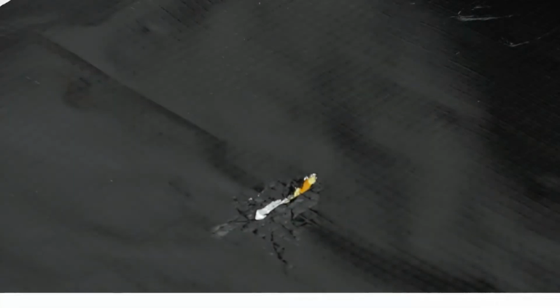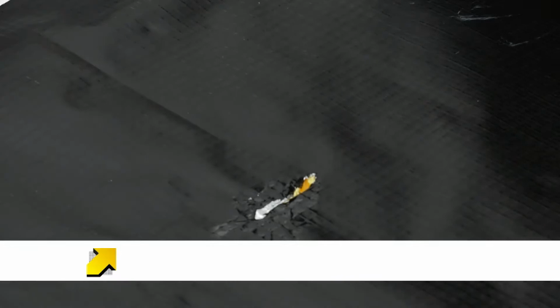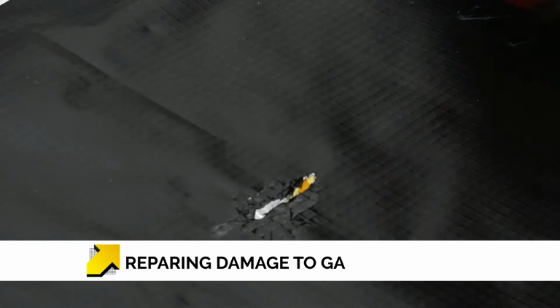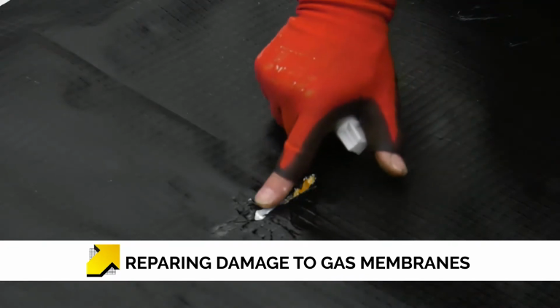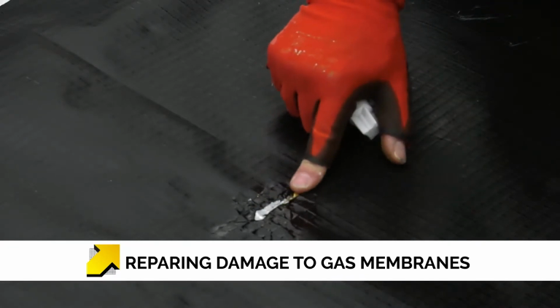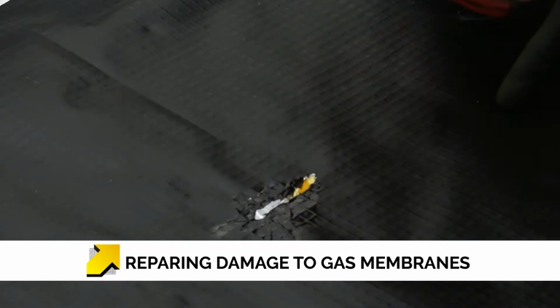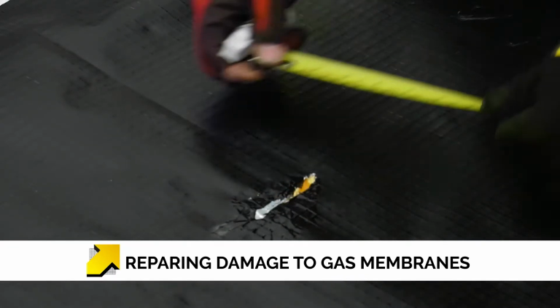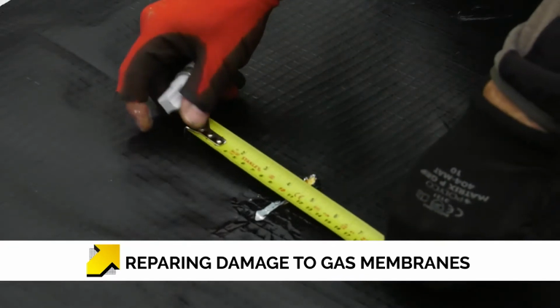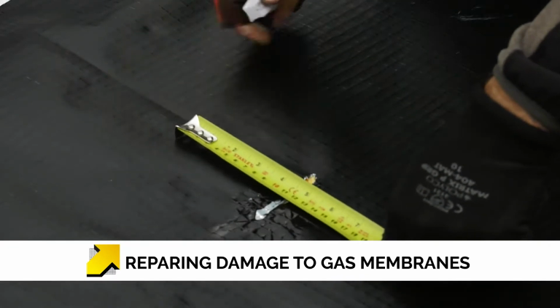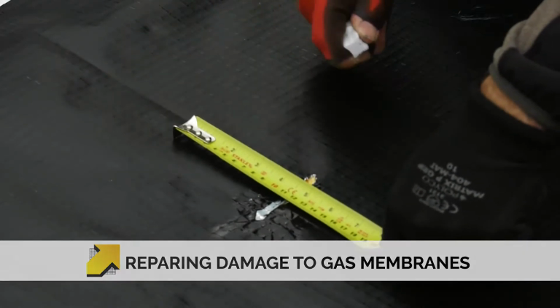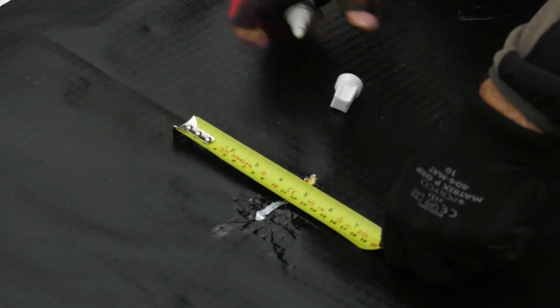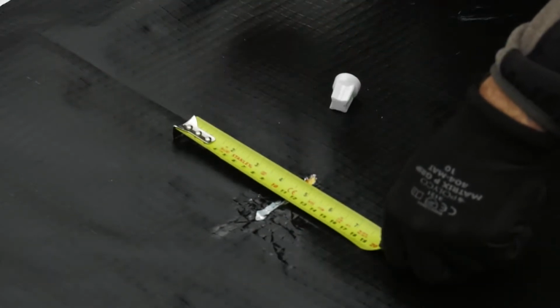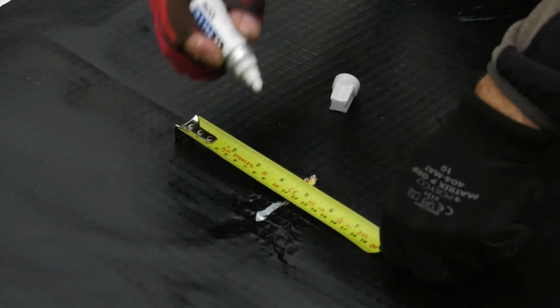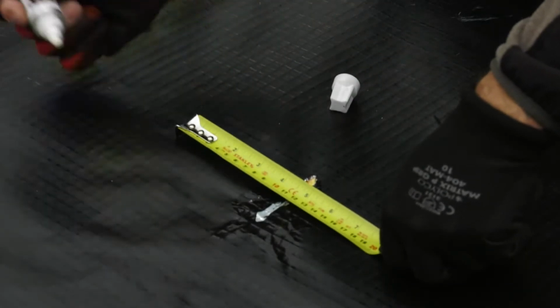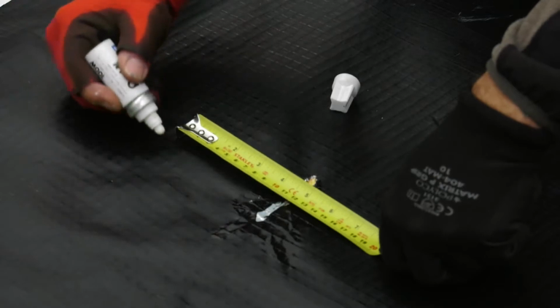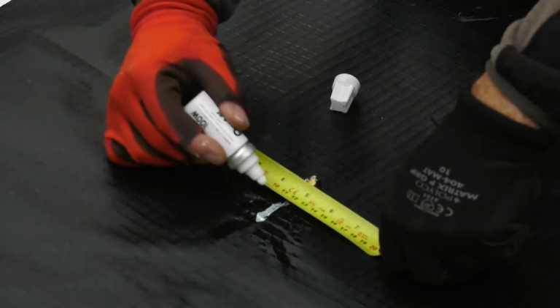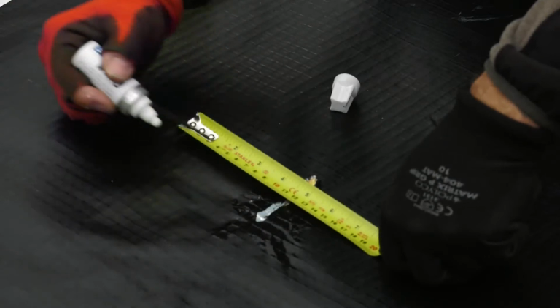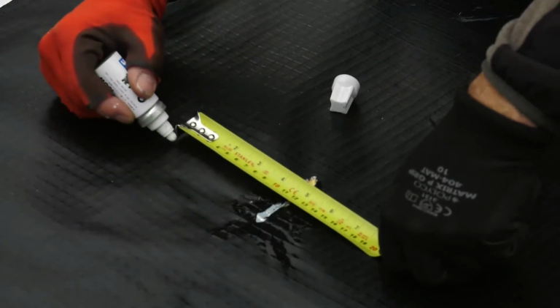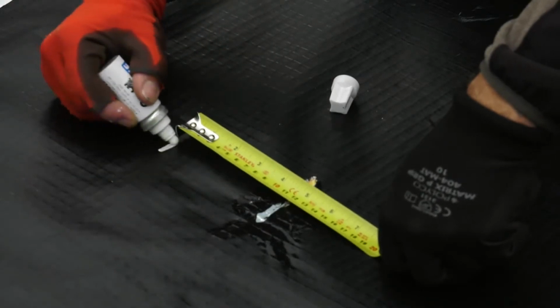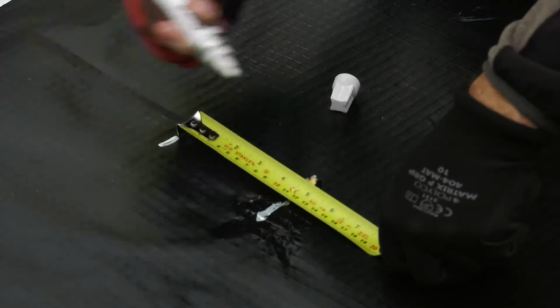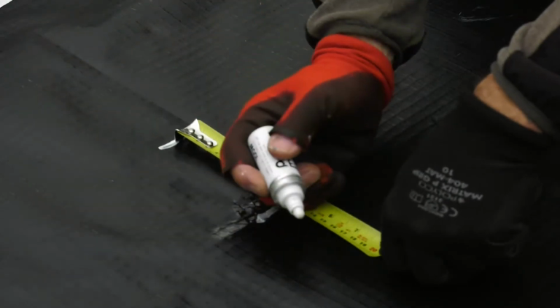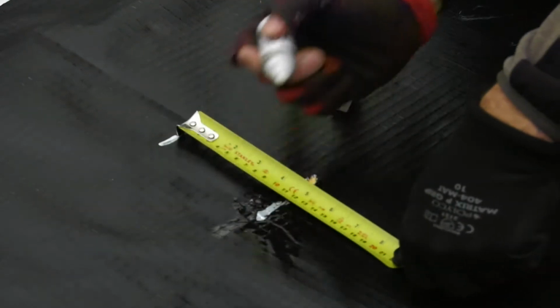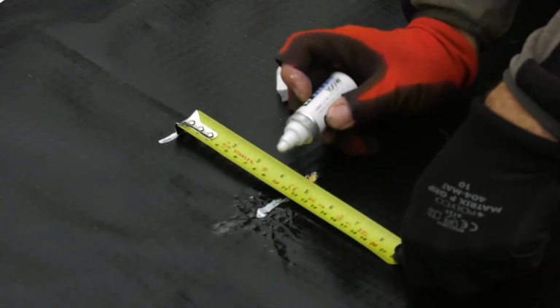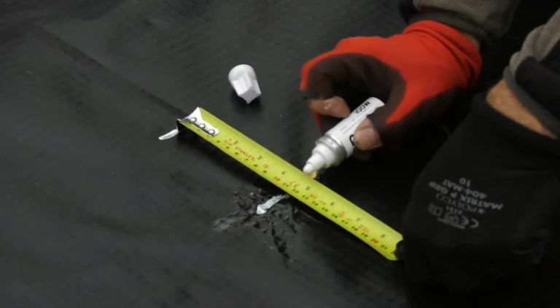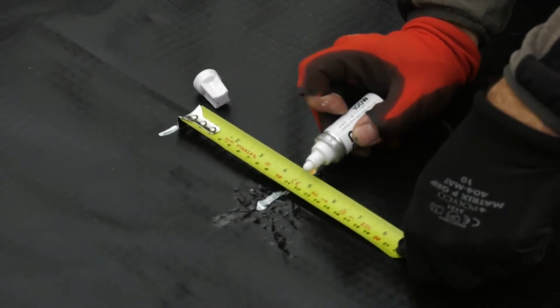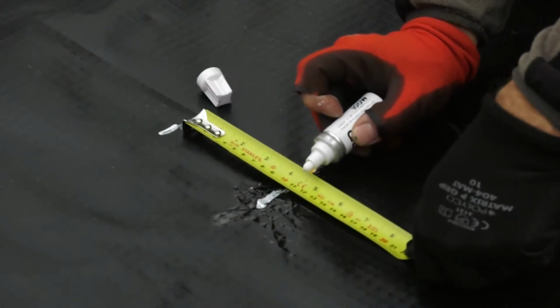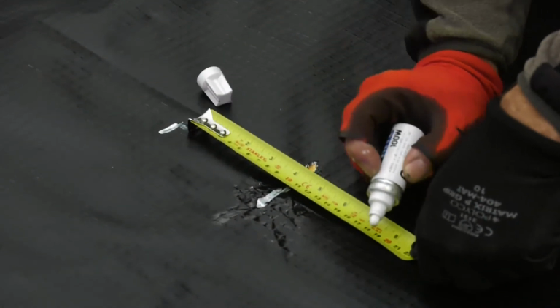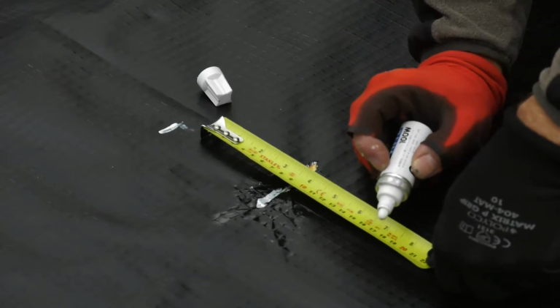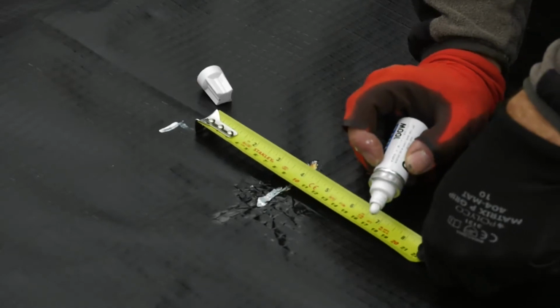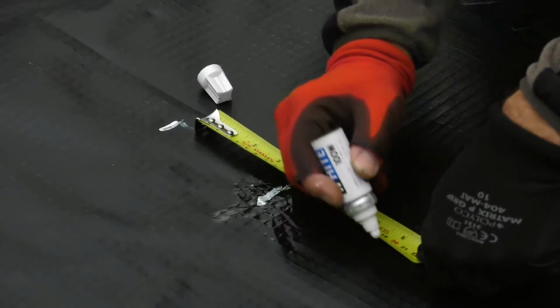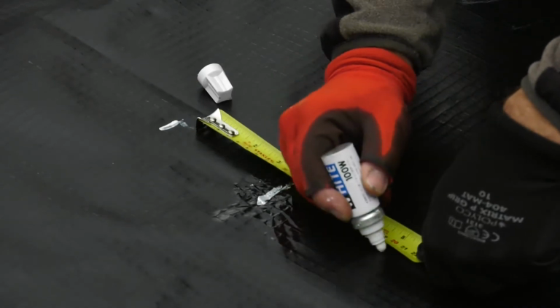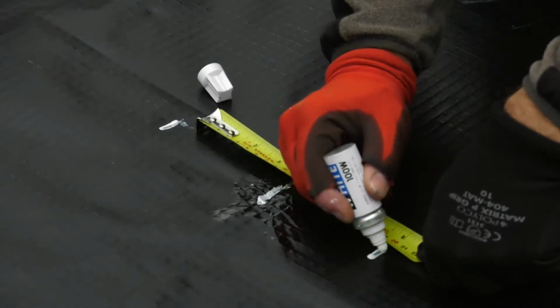Here we can see some damage. In this instance, the membrane has been burnt through. To repair this, we are going to mark 100mm overlaps from the point of damage using a white marker.